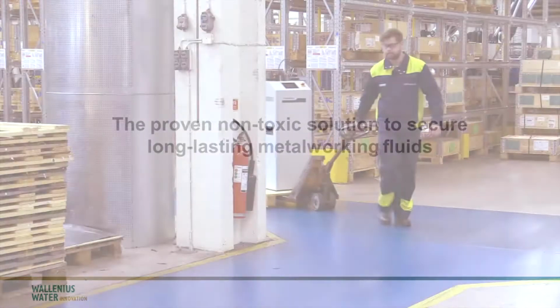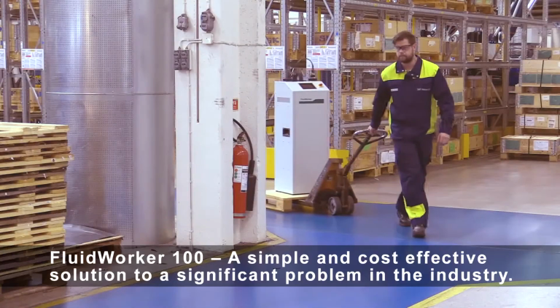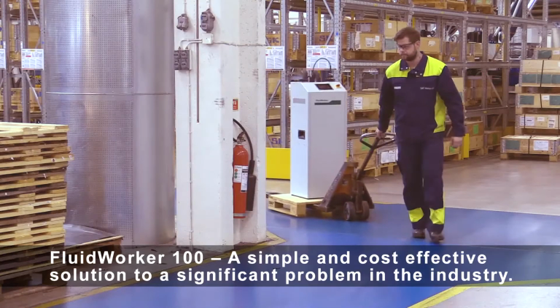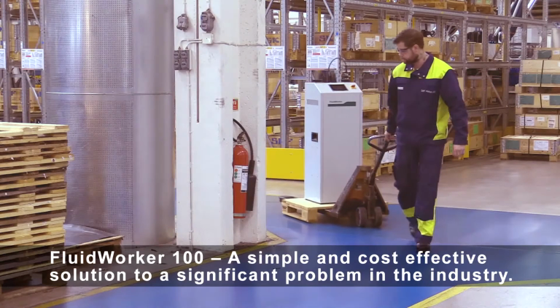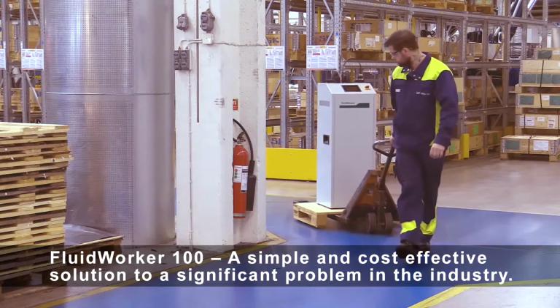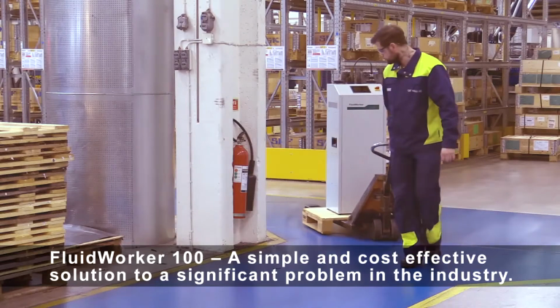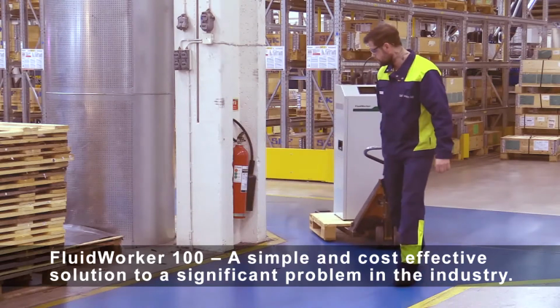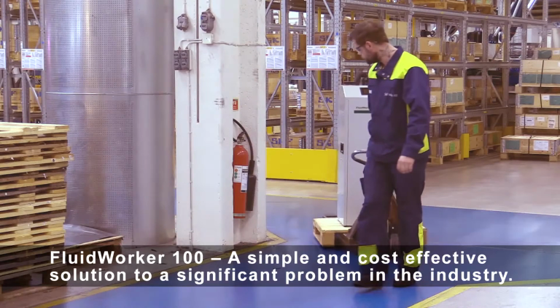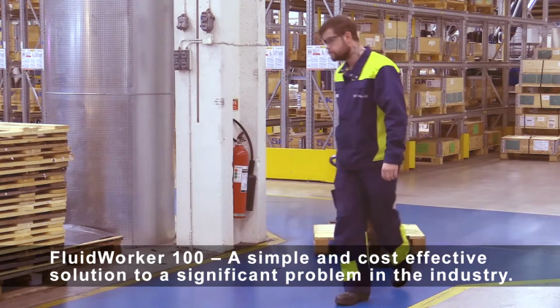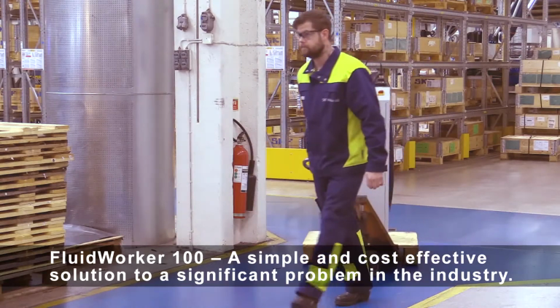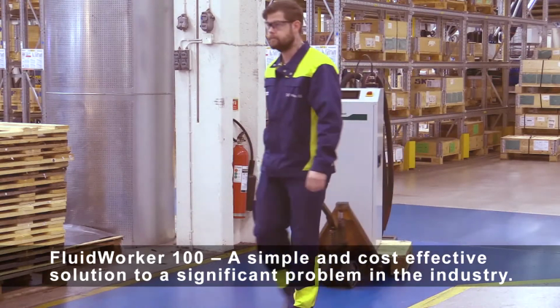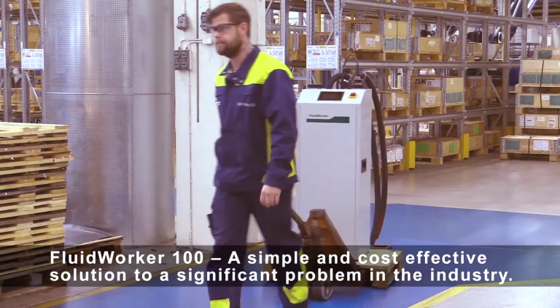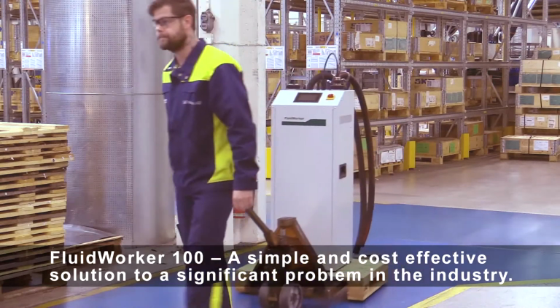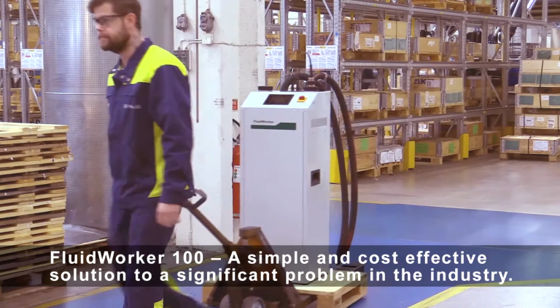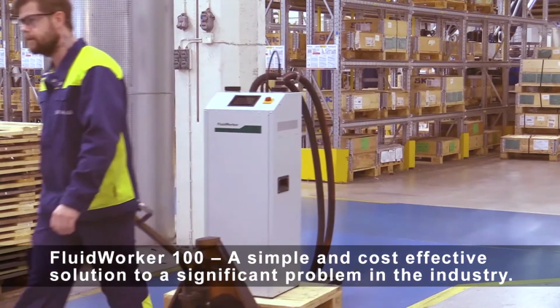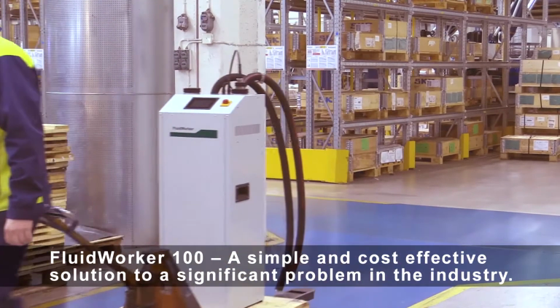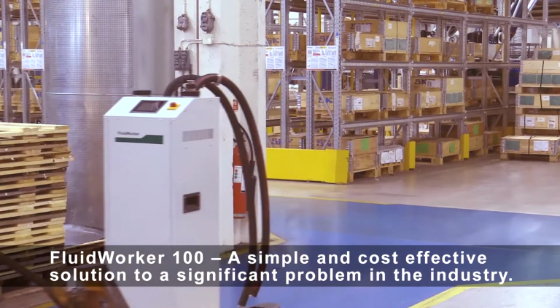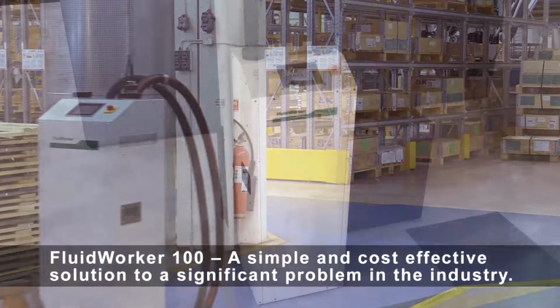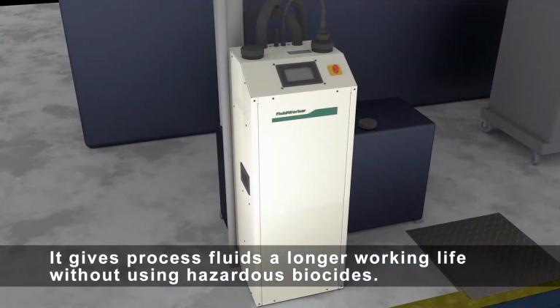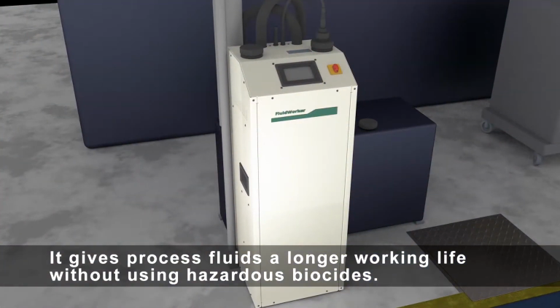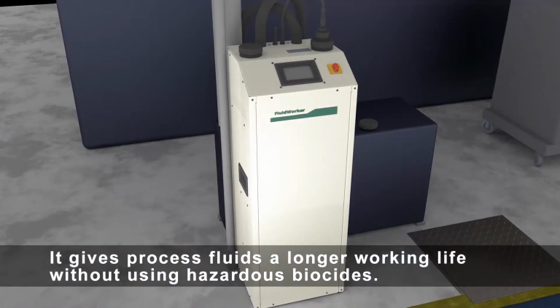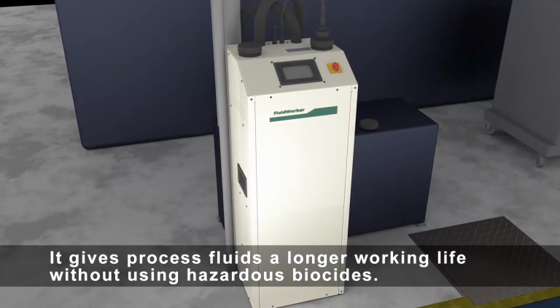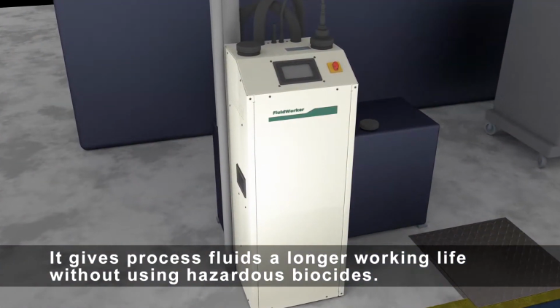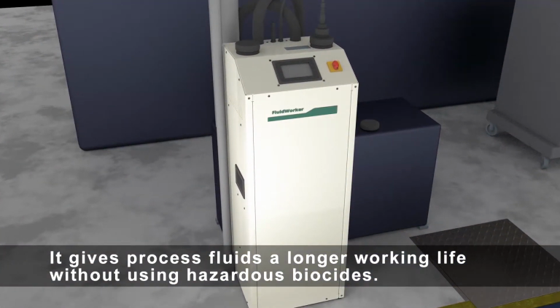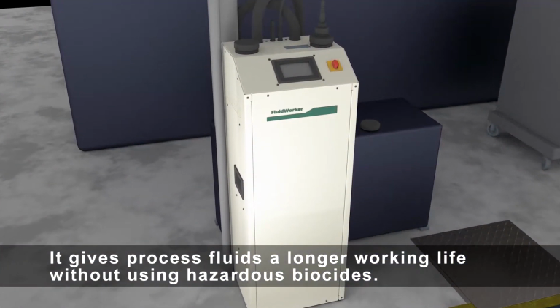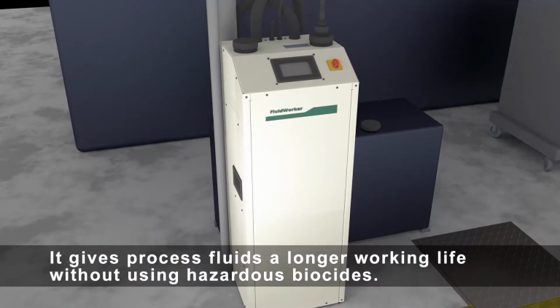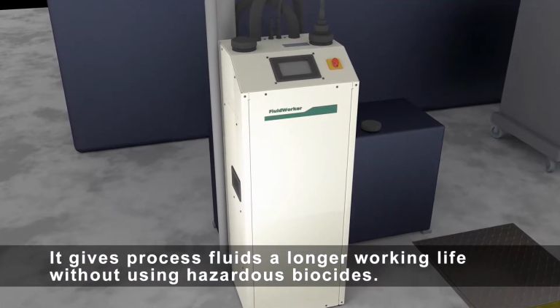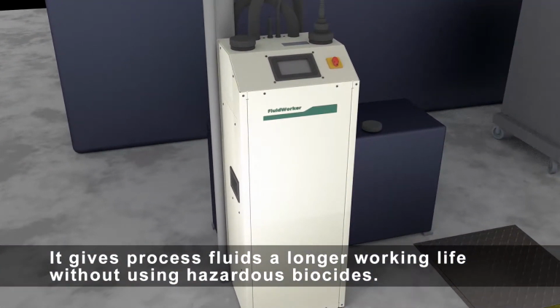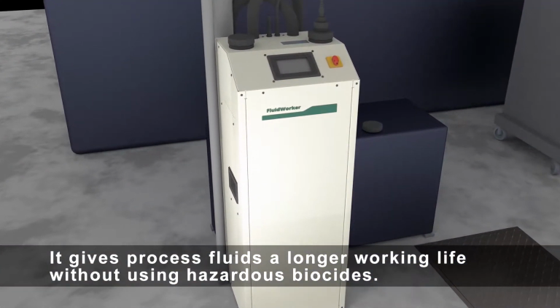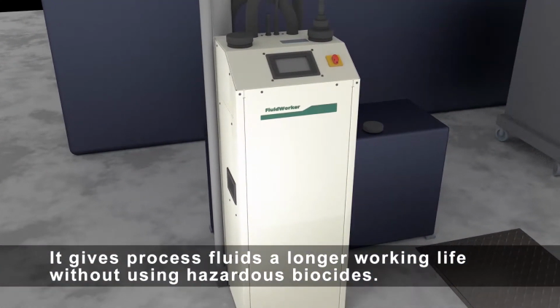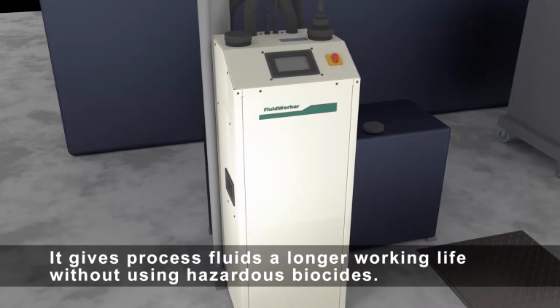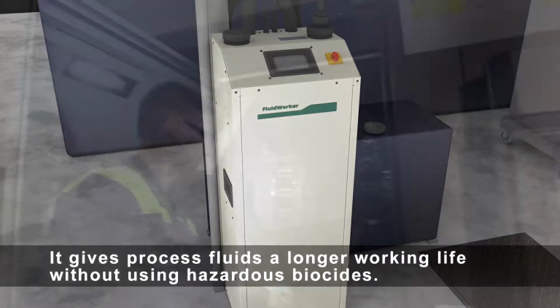Fluid Worker 100 is a simple and cost-effective solution to a significant problem in the industry. It gives process fluids a longer working life without using hazardous biocides.